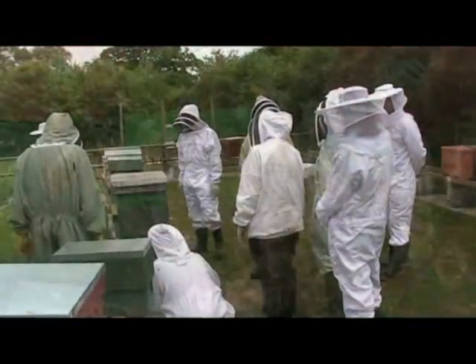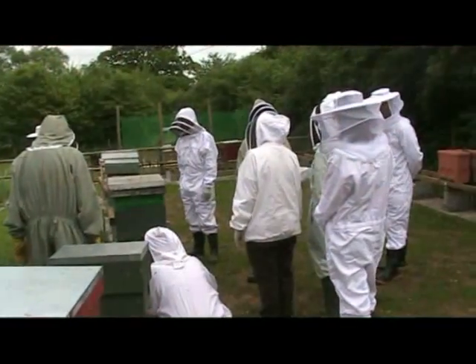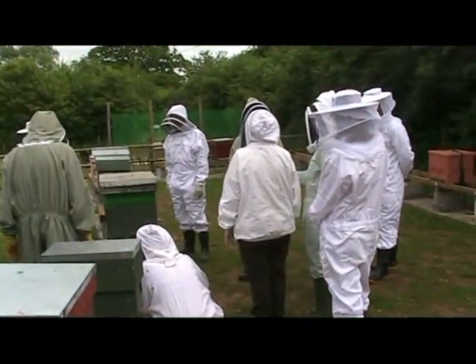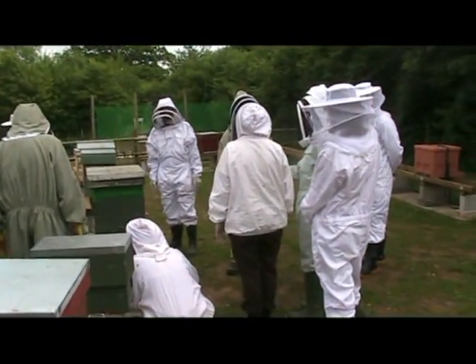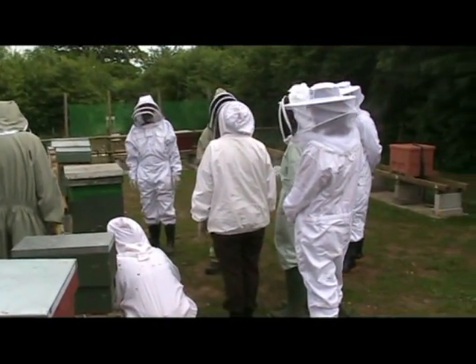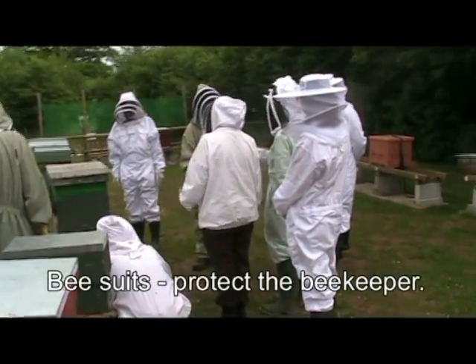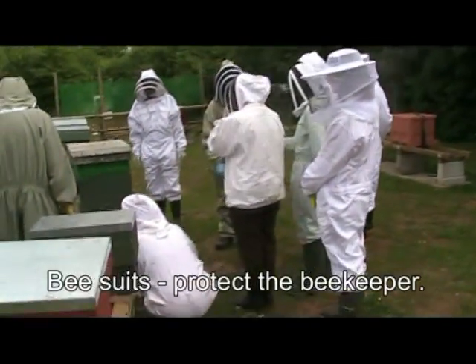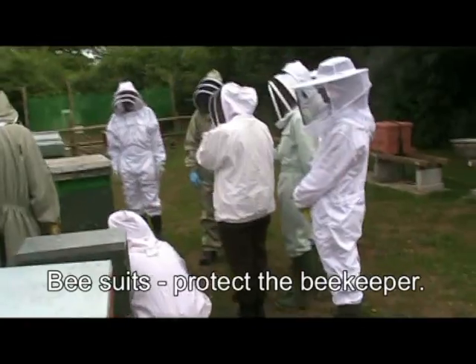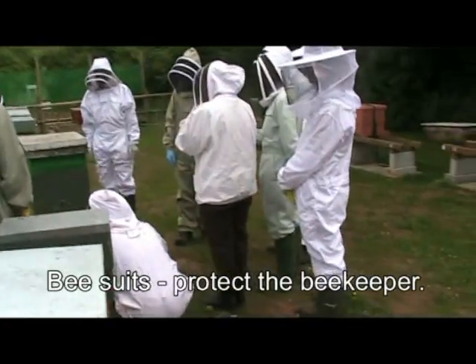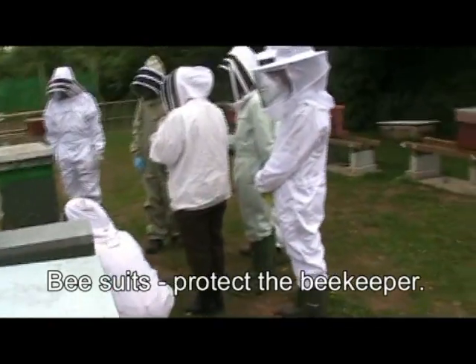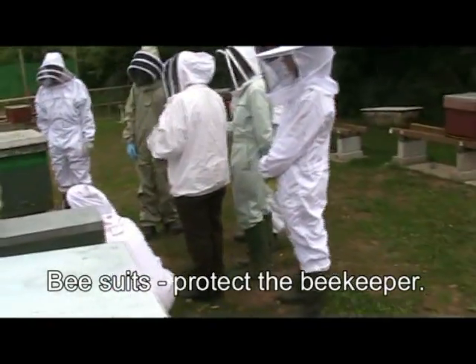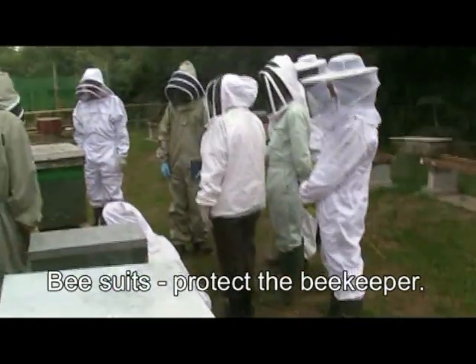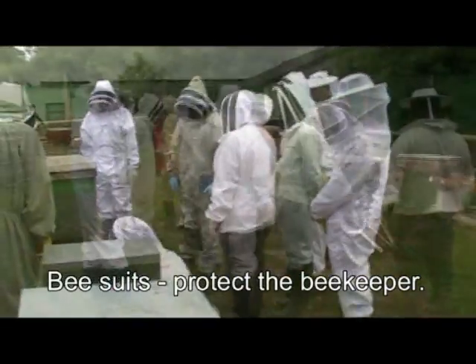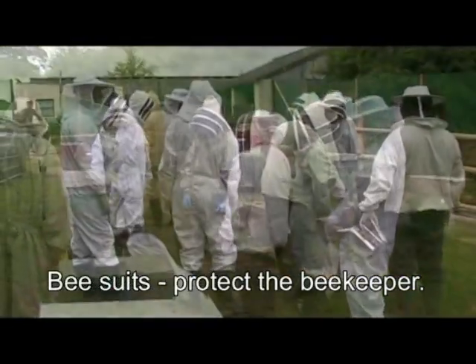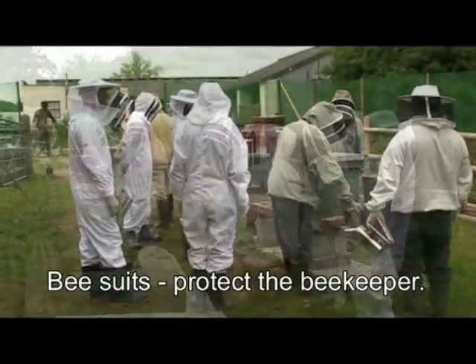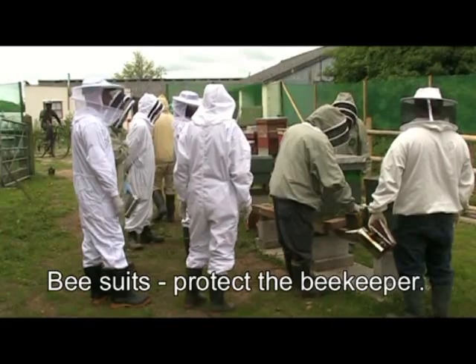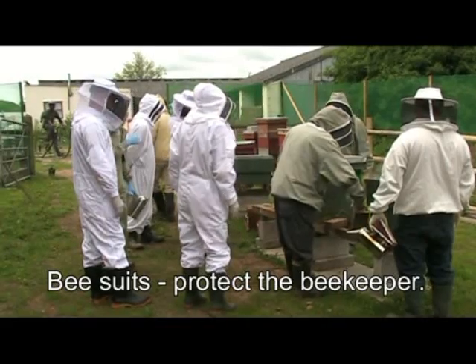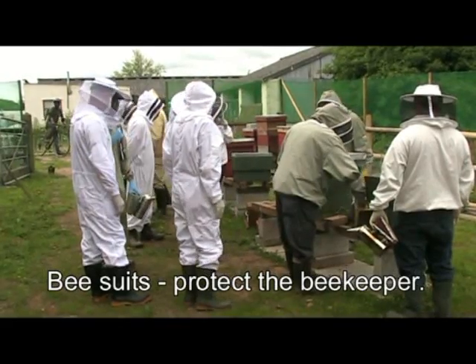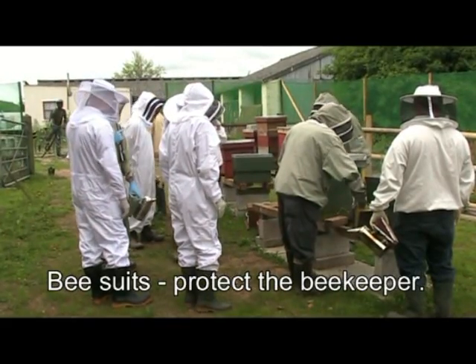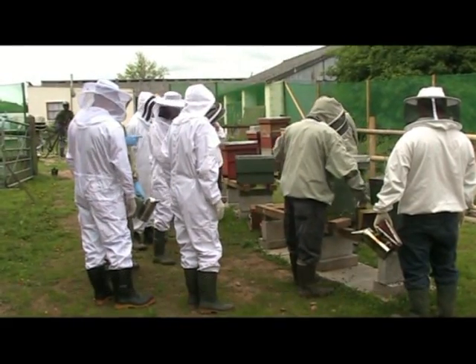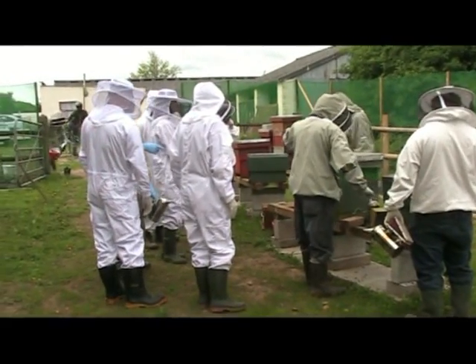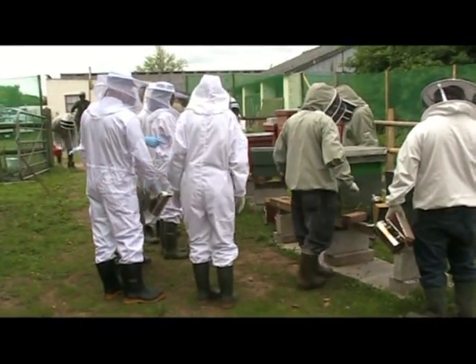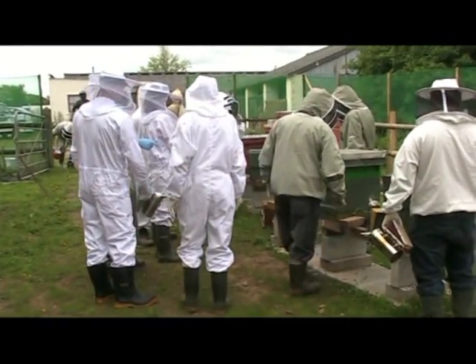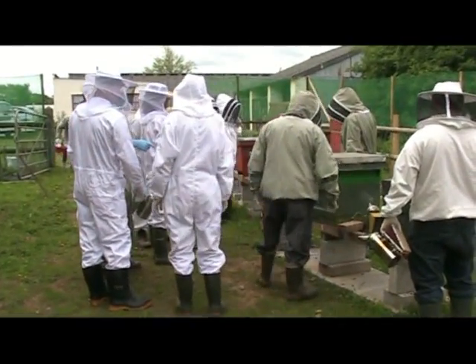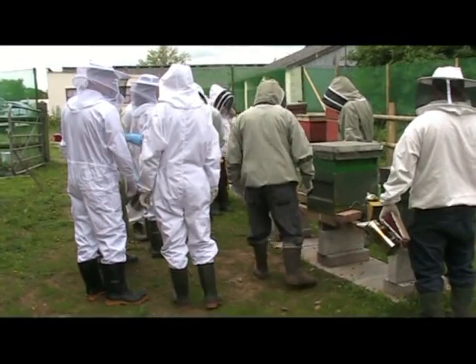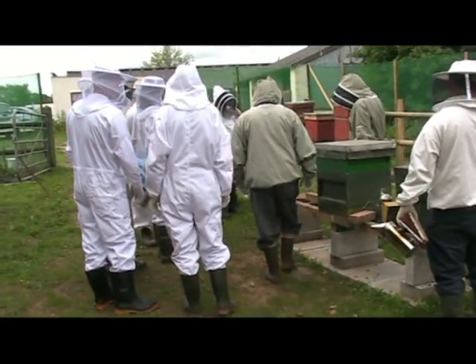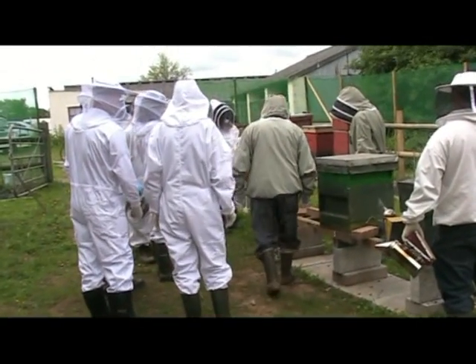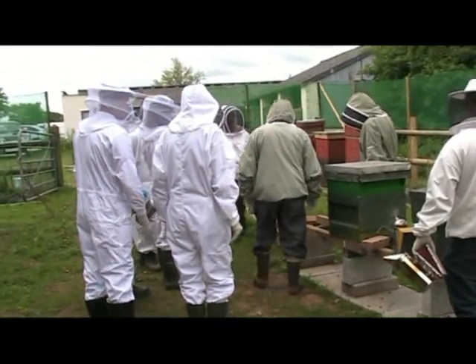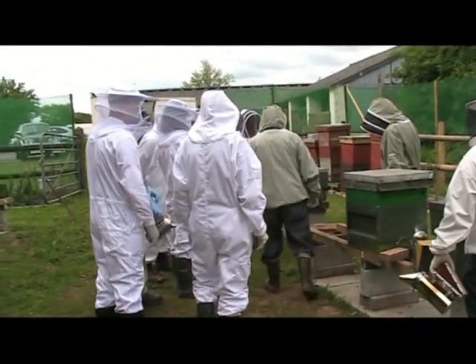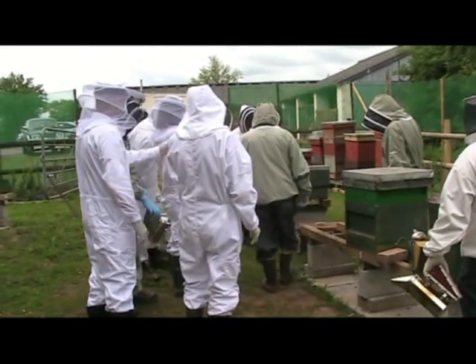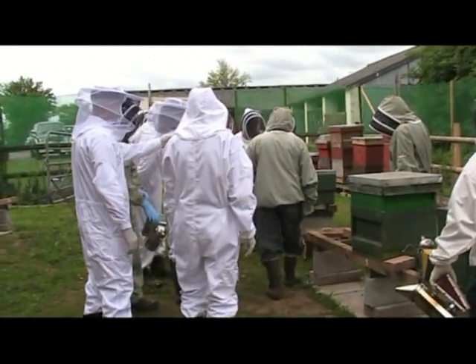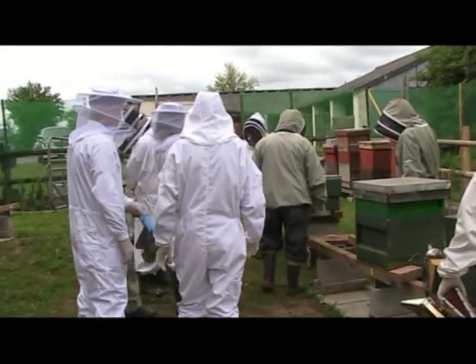This is an apiary where beehives are often kept. This one is near Broccoli Coombe. Here are some beekeepers. They protect themselves with special suits.